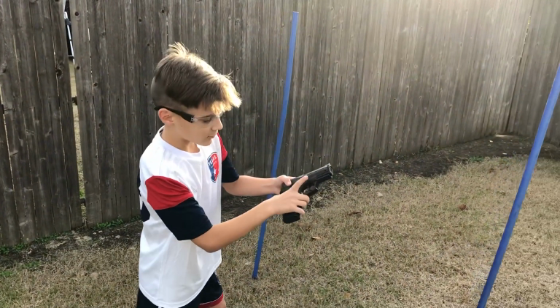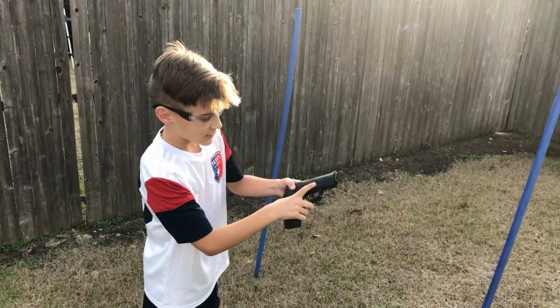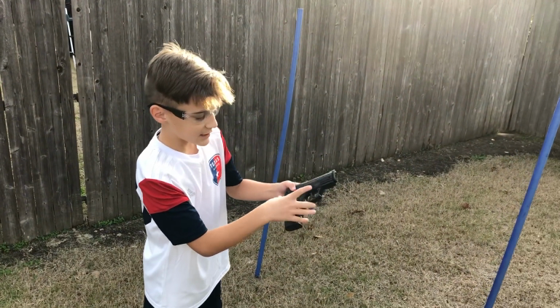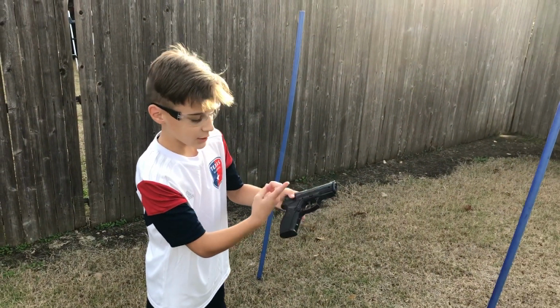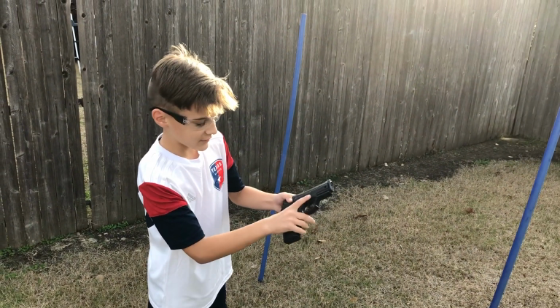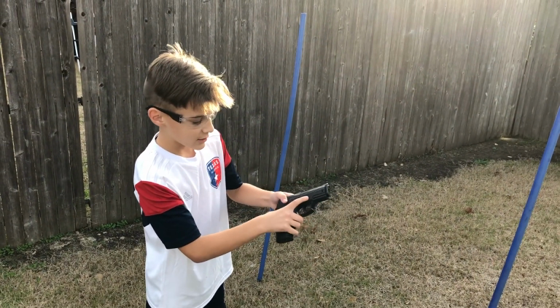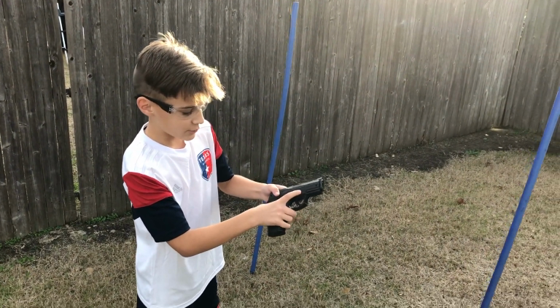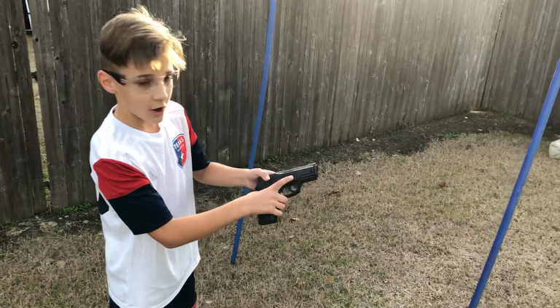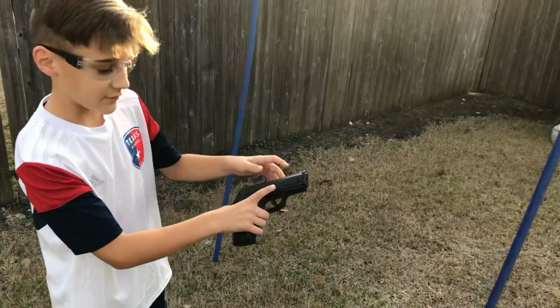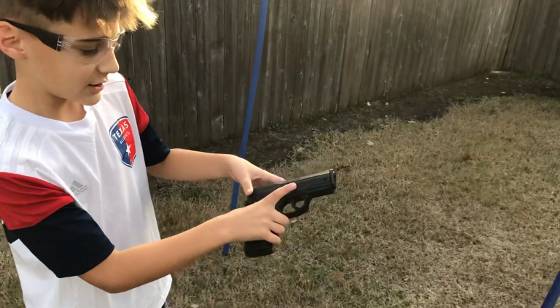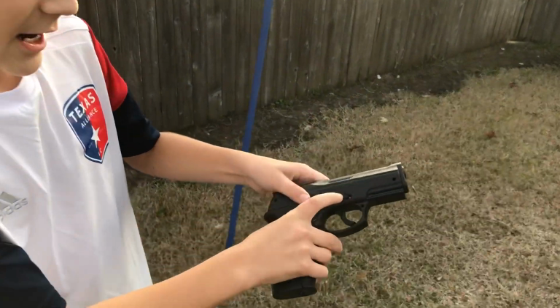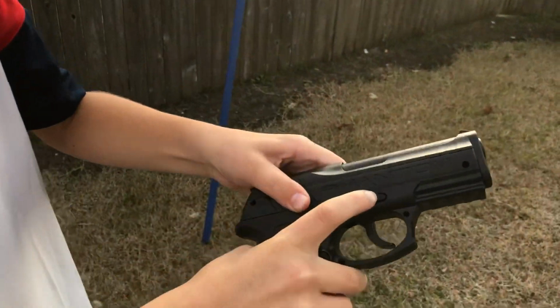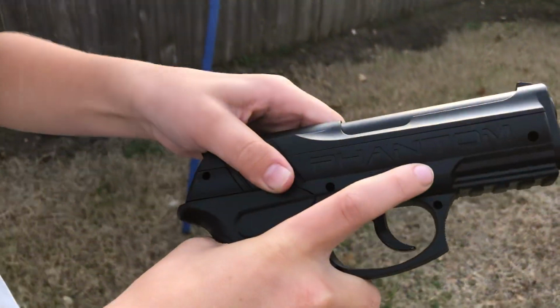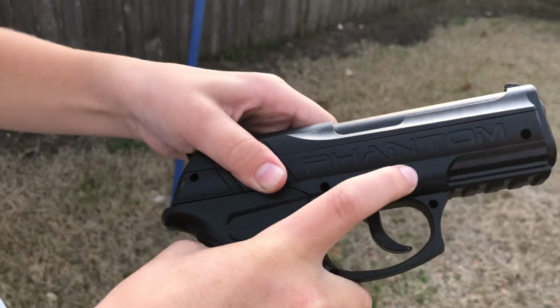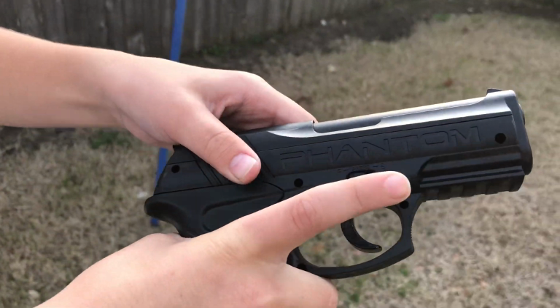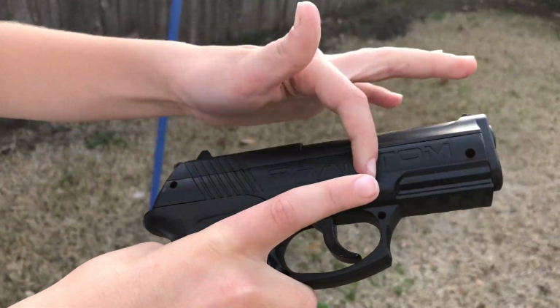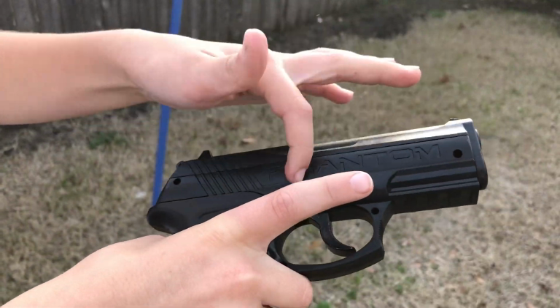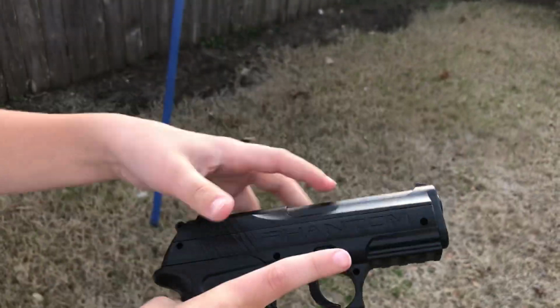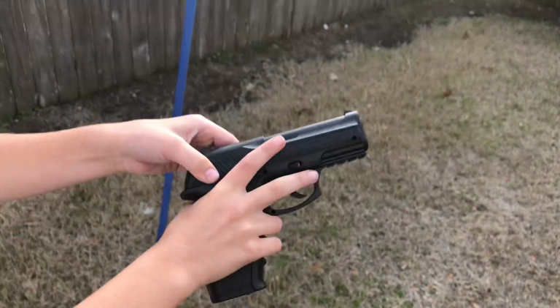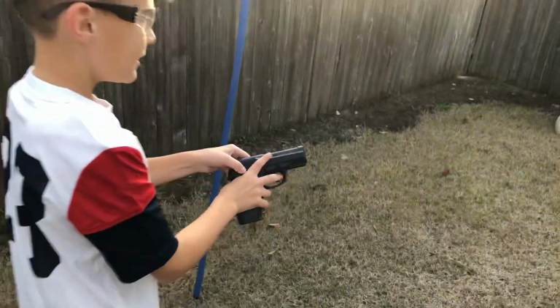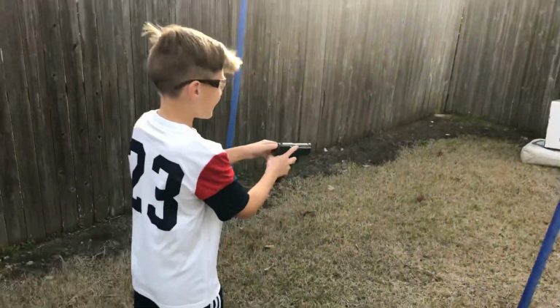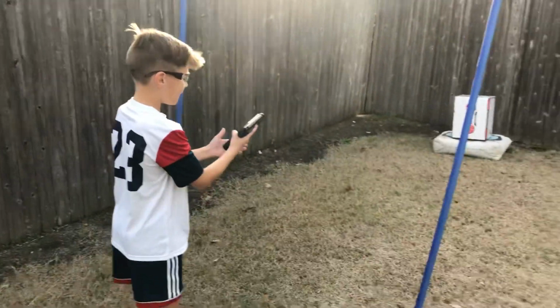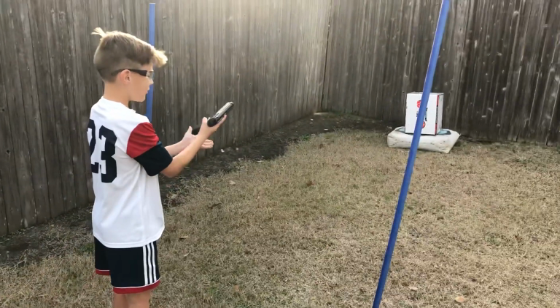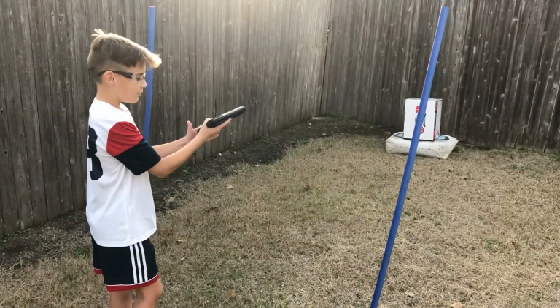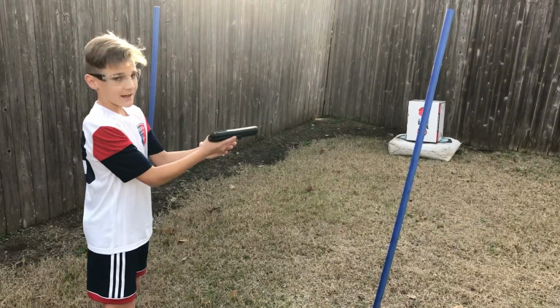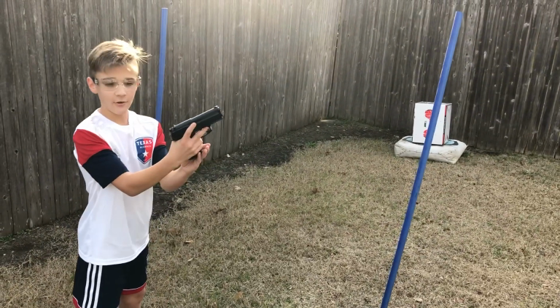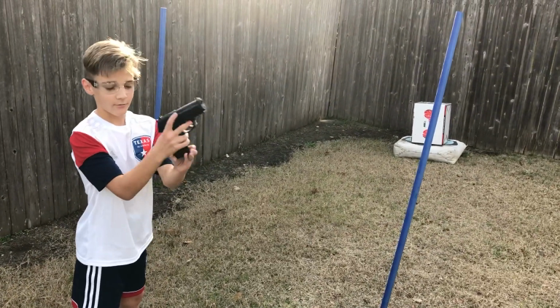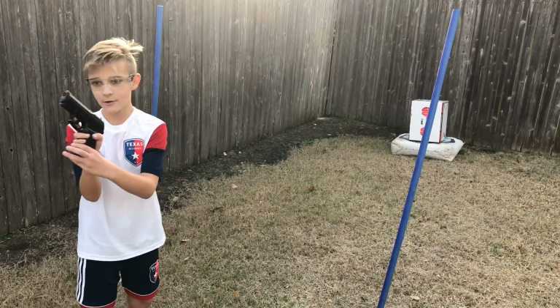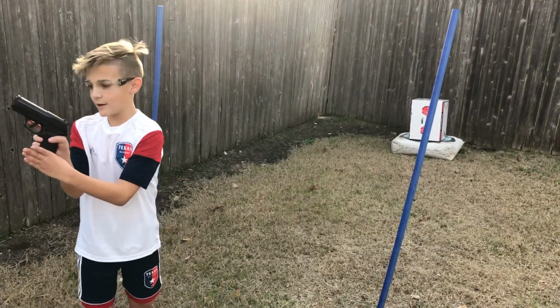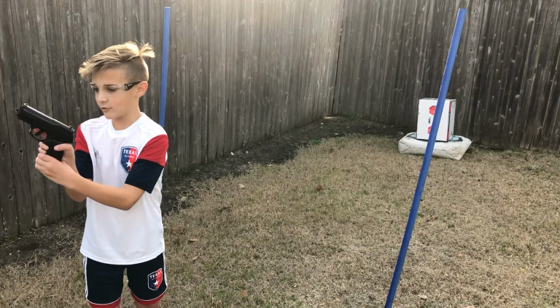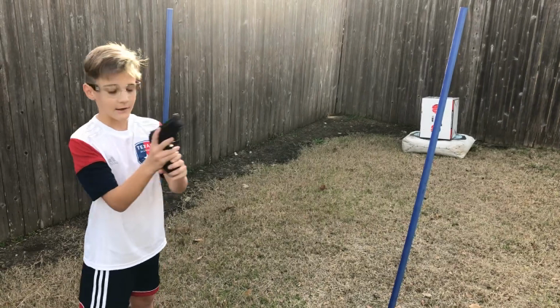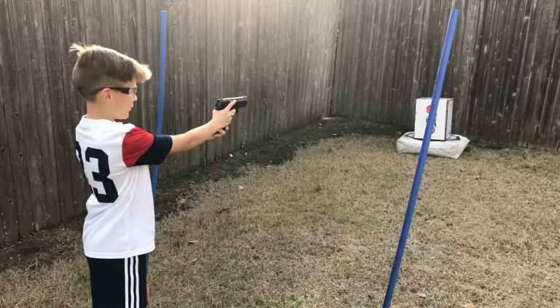So take your pointer finger and just push it off of safety to fire. And now to fire, you put your hand here, right here, and then you hold it and then you're good.